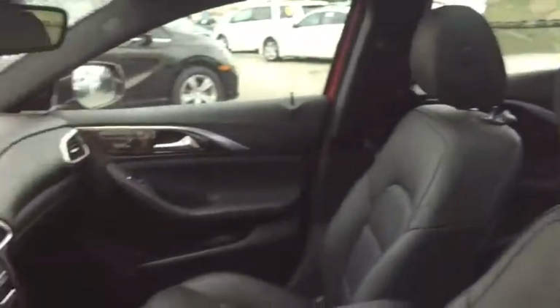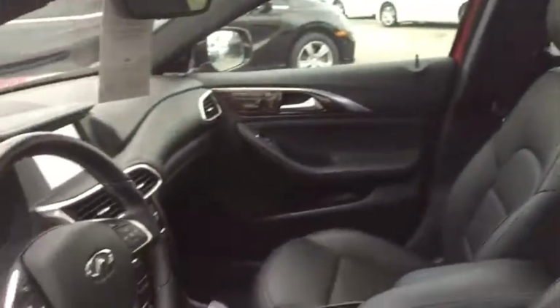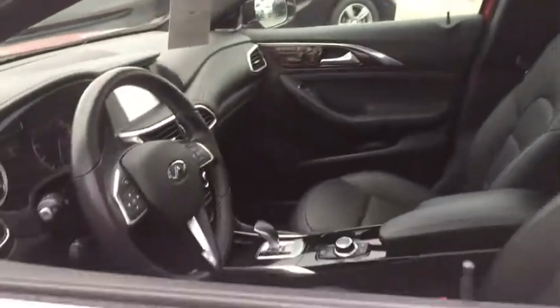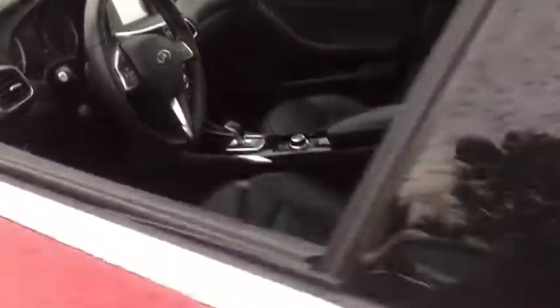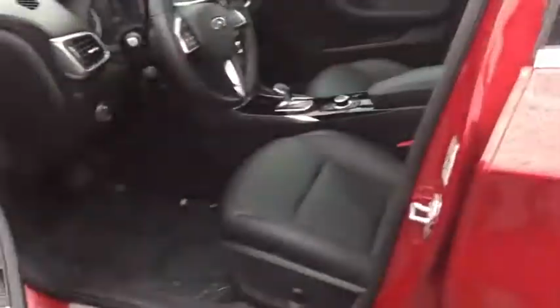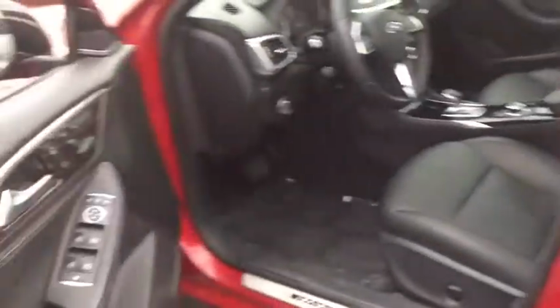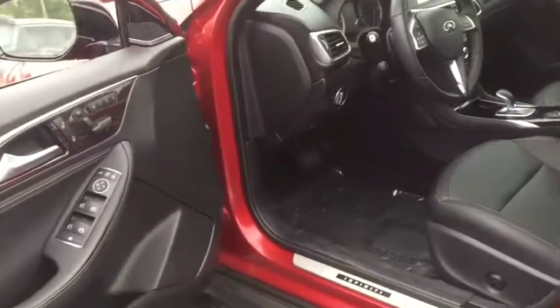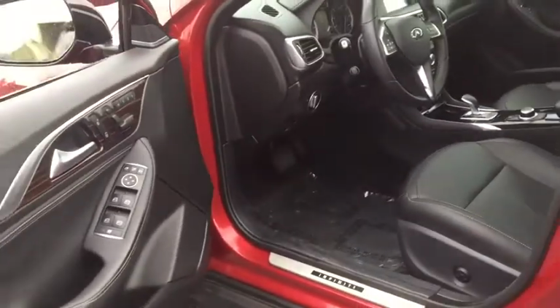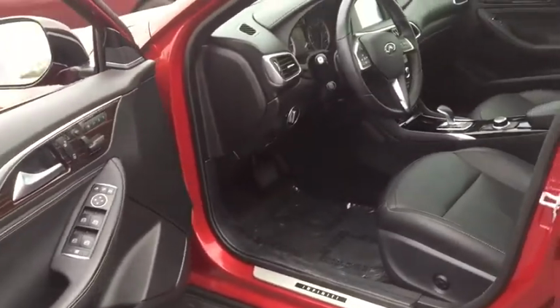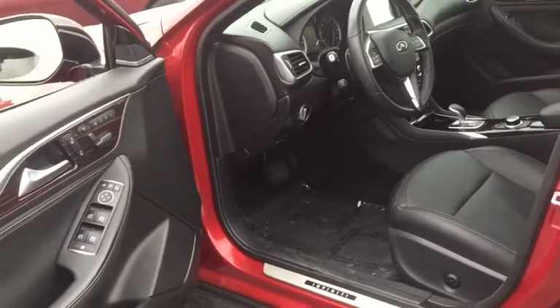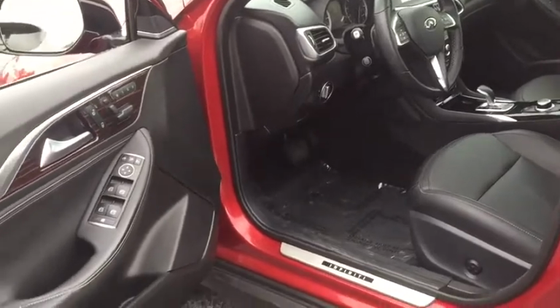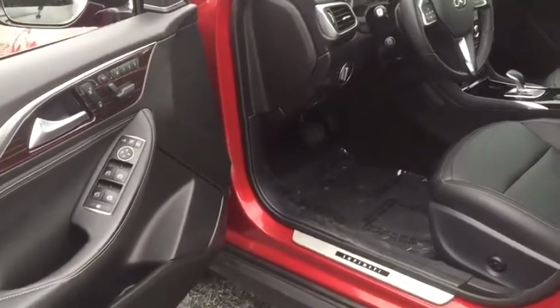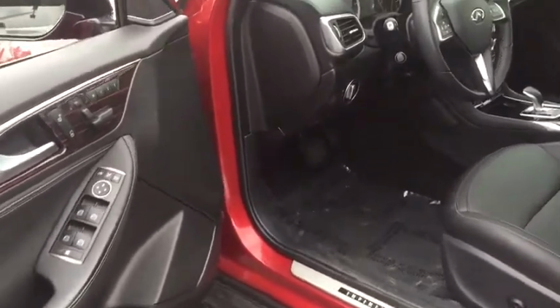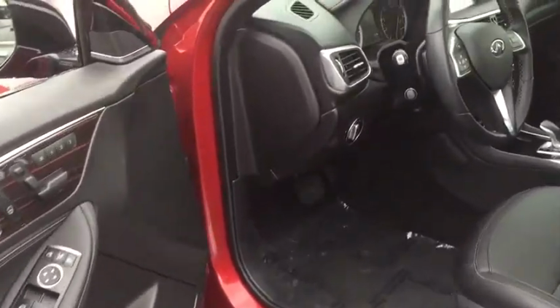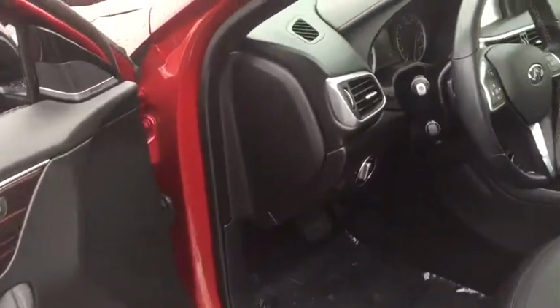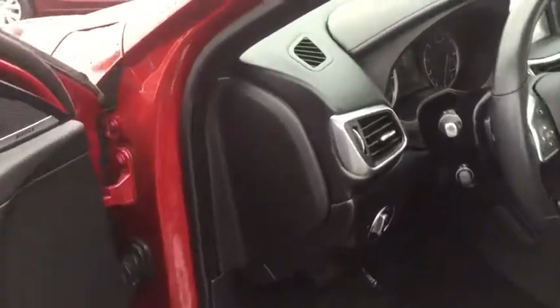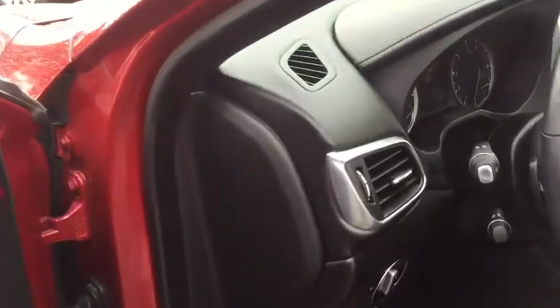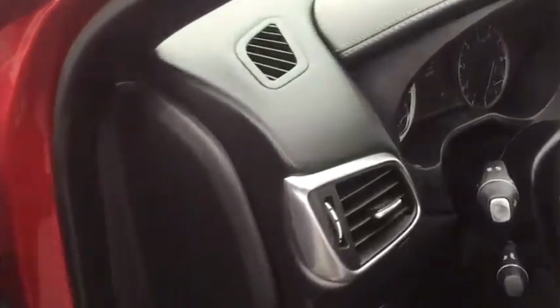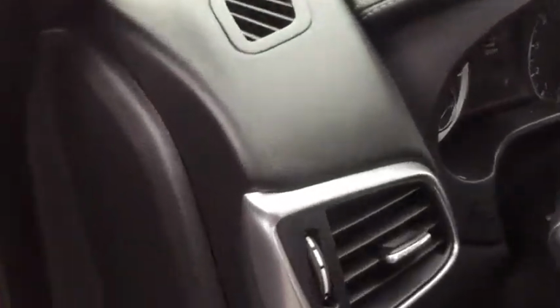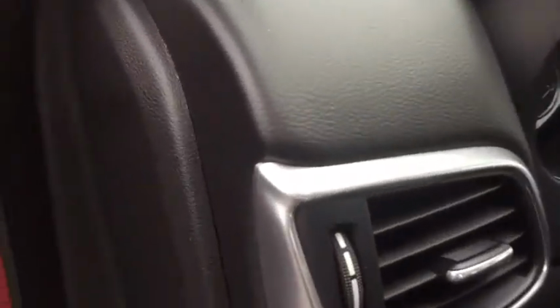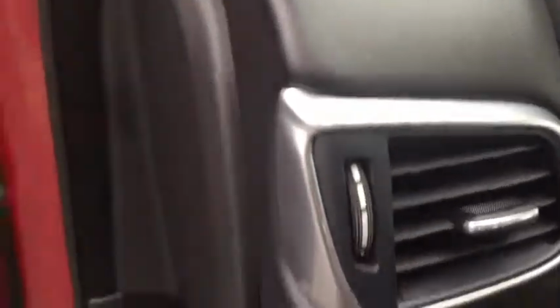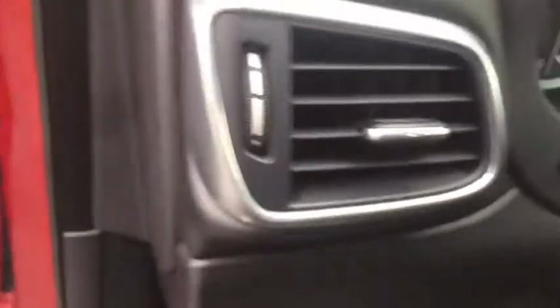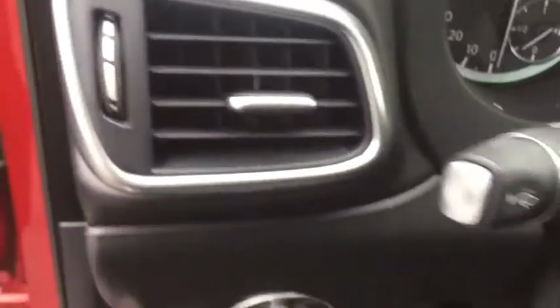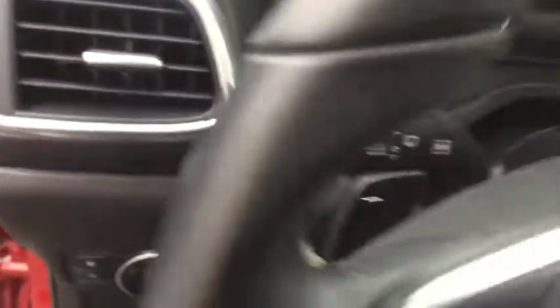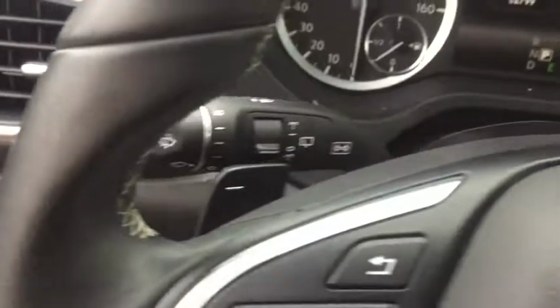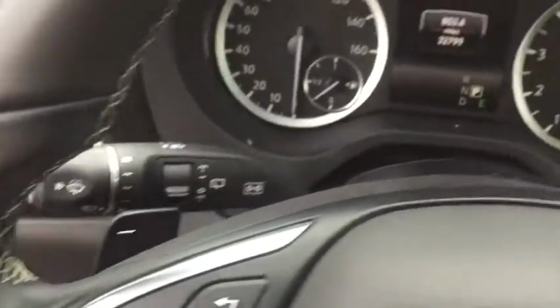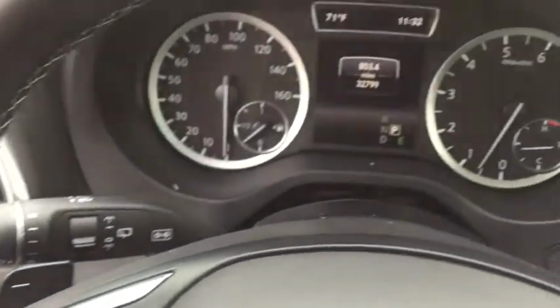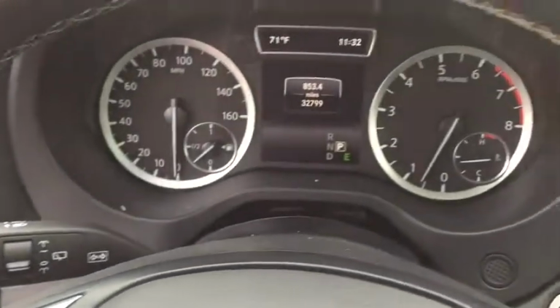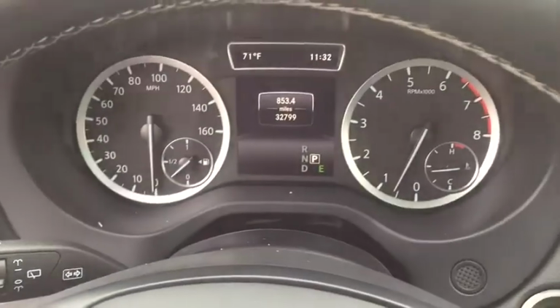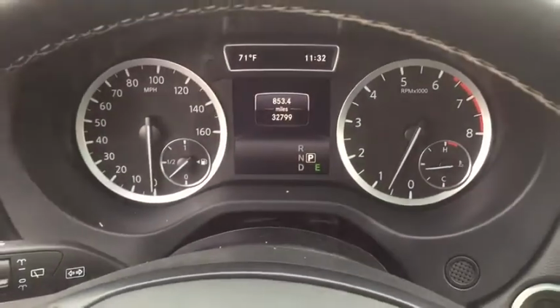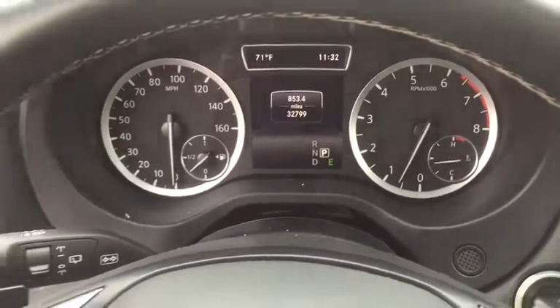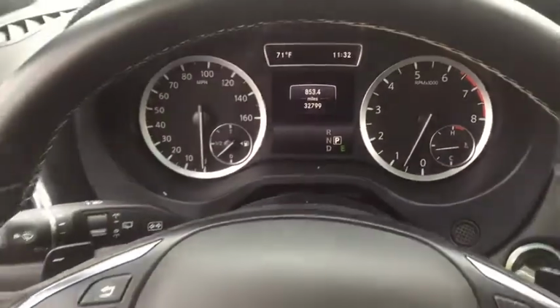Power passenger seat, navigation system, traction control, navigation package, dual airbags, leather-wrapped steering wheel, power steering, four-wheel disc brakes, fog lights.